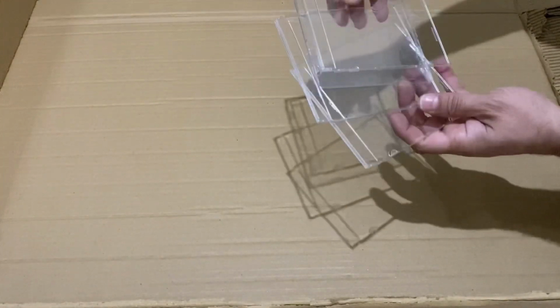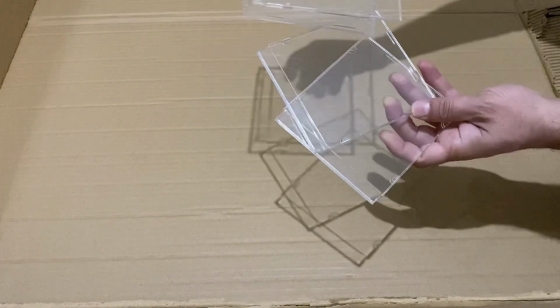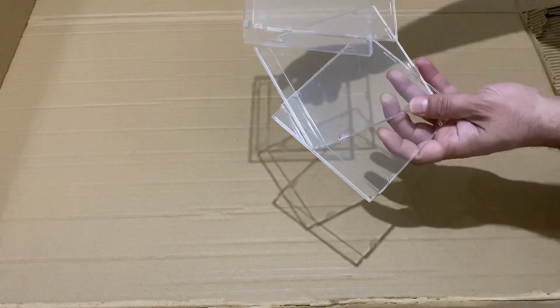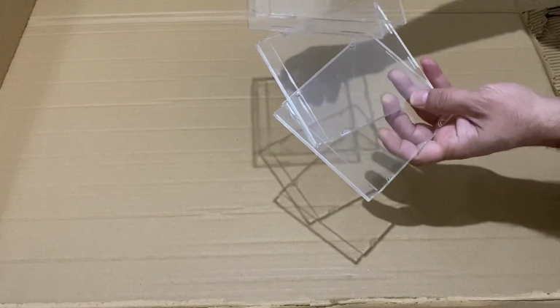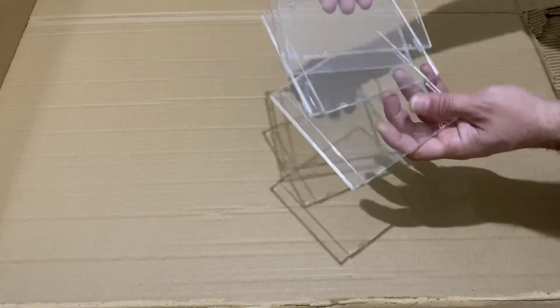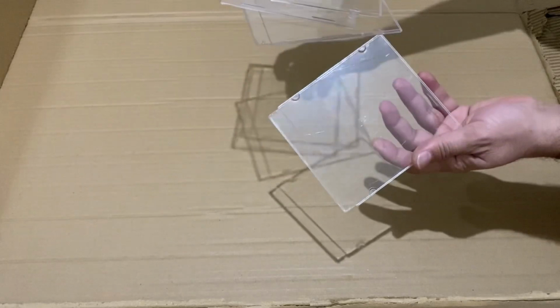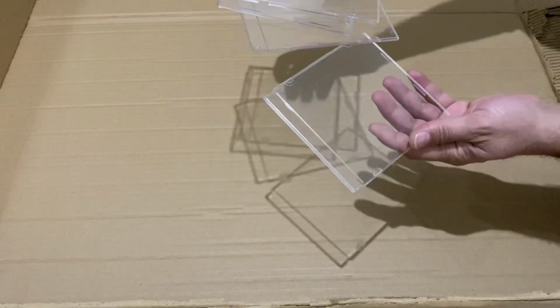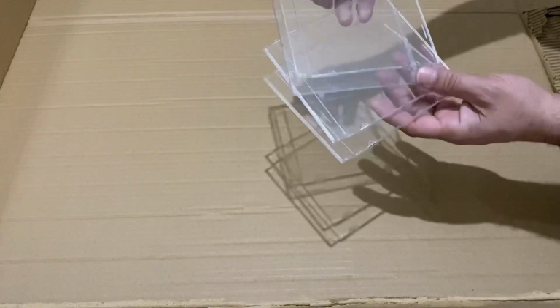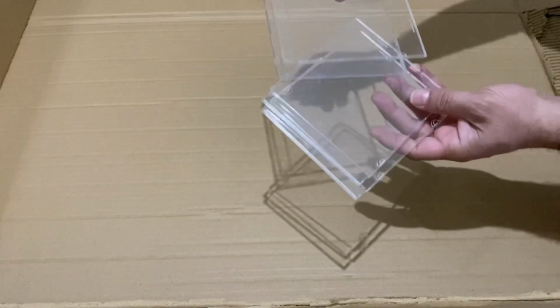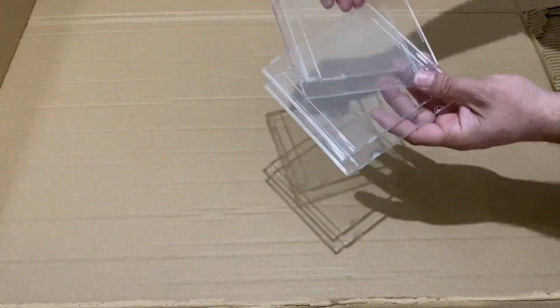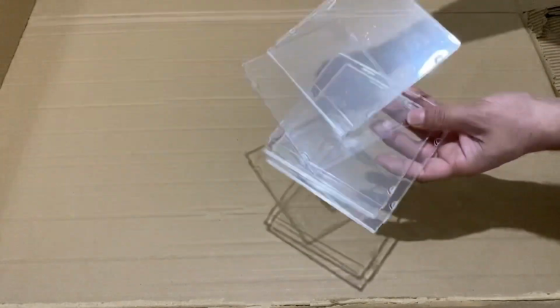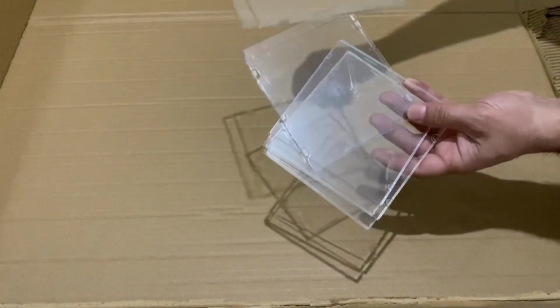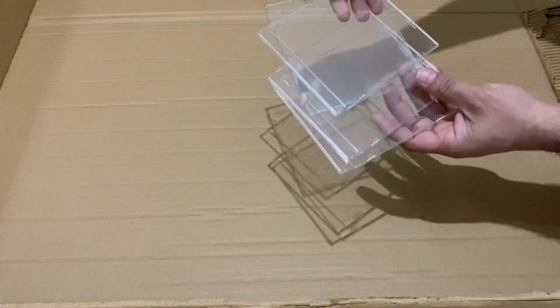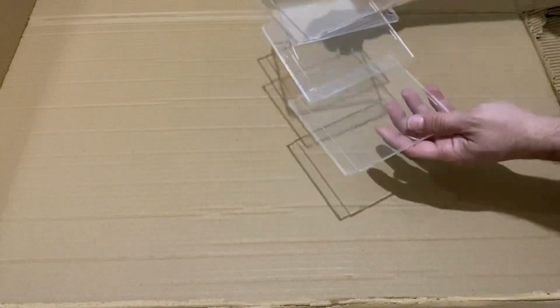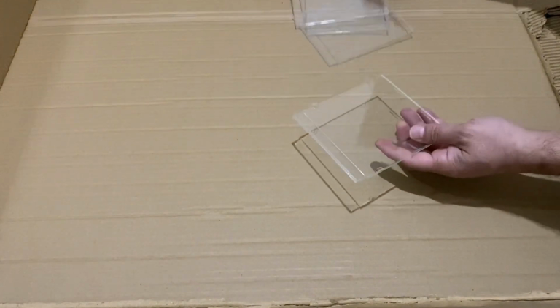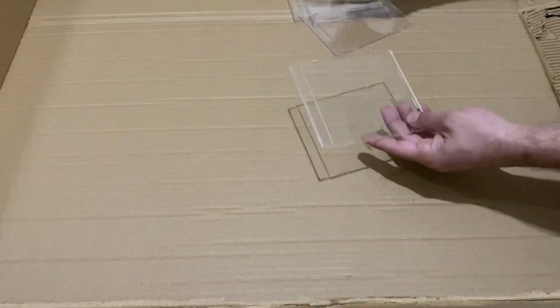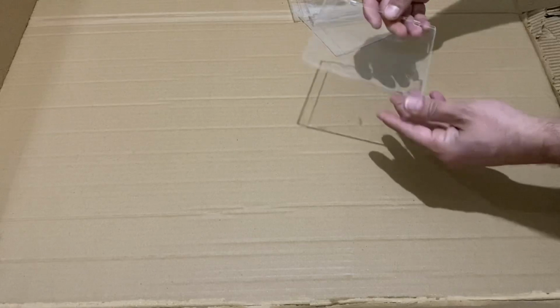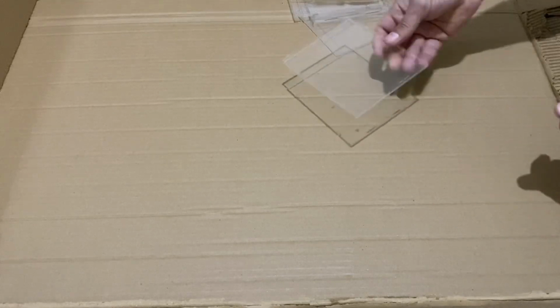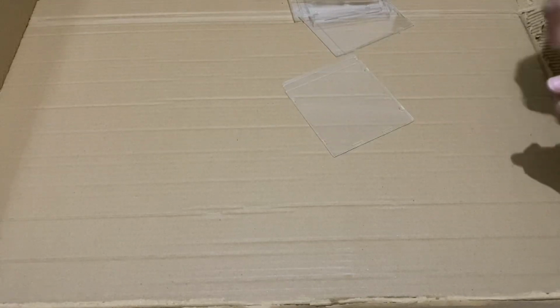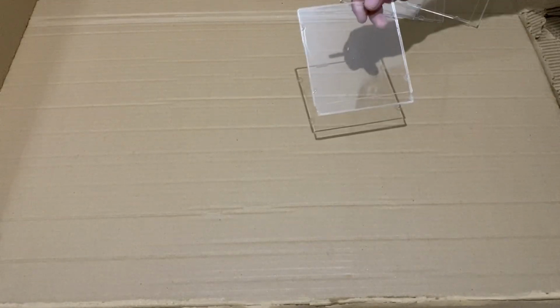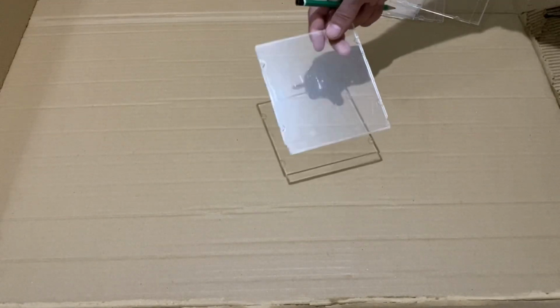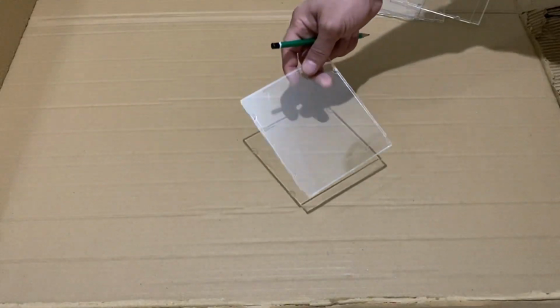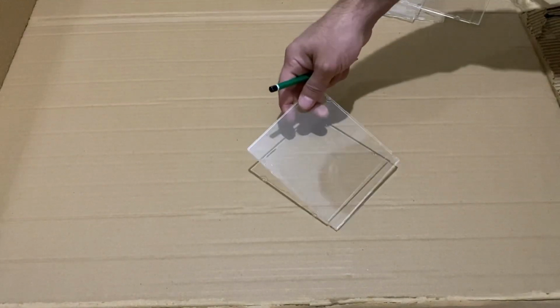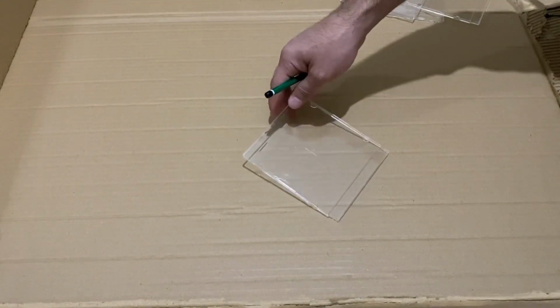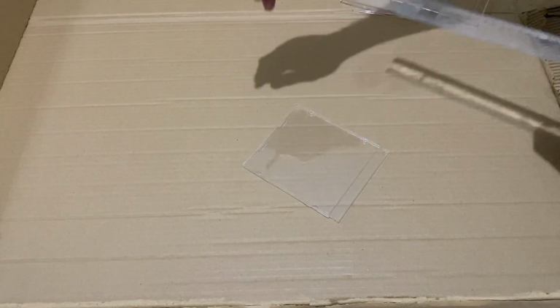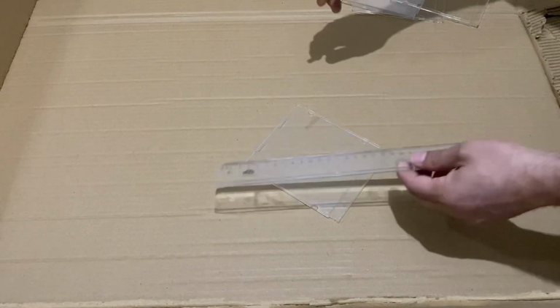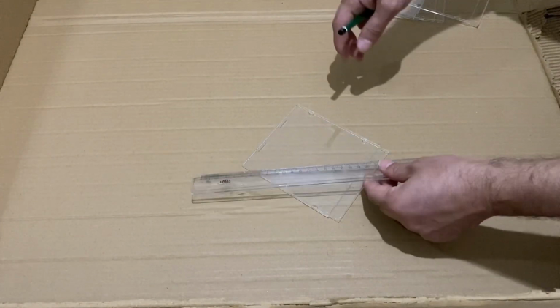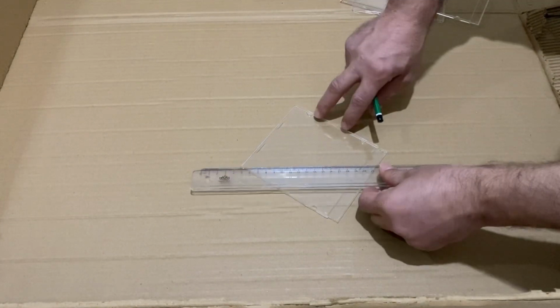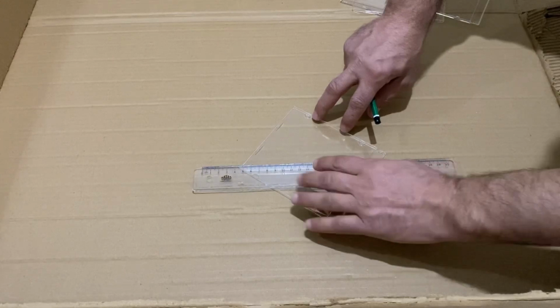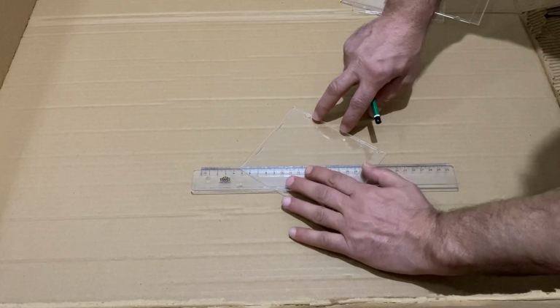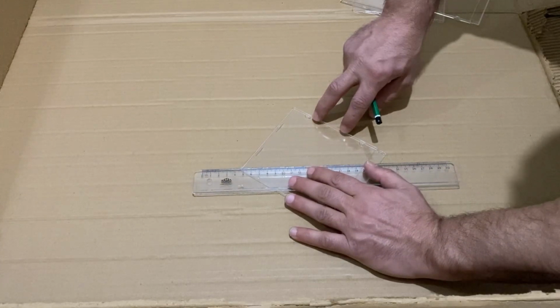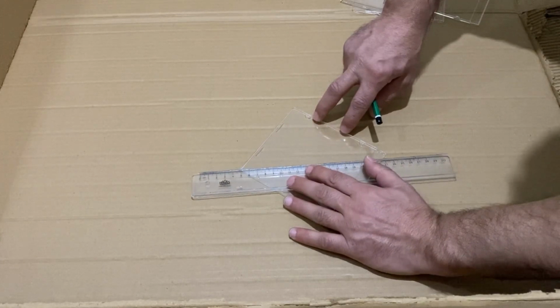I need 4 pieces of transparent old CD cases. I'm going to use these pieces. Now I am taking one of these pieces and I am going to draw a horizontal line.